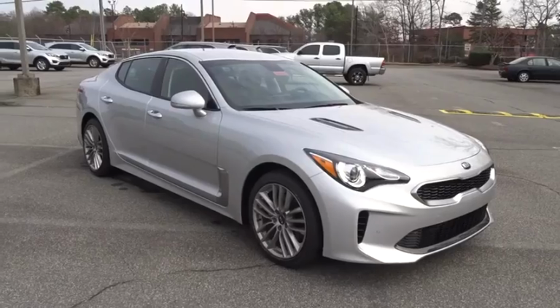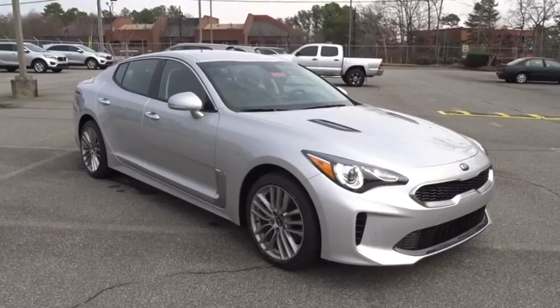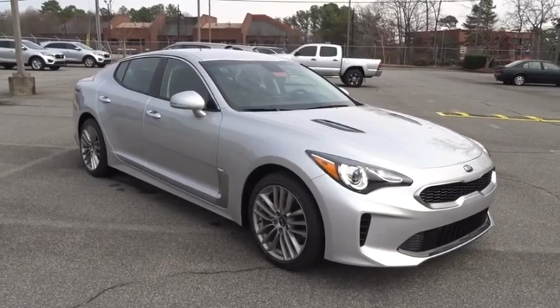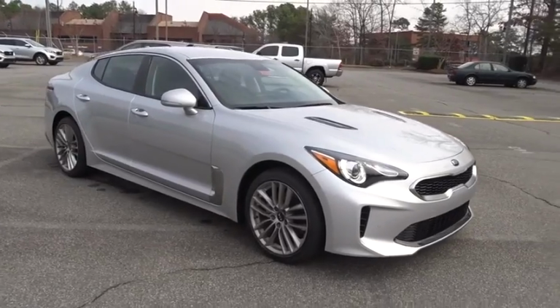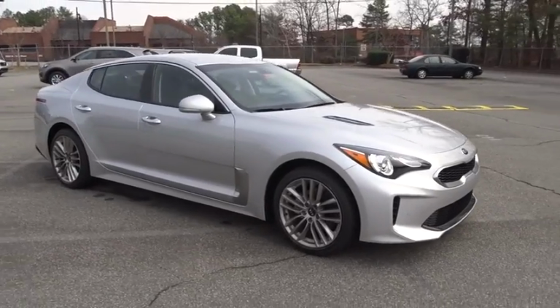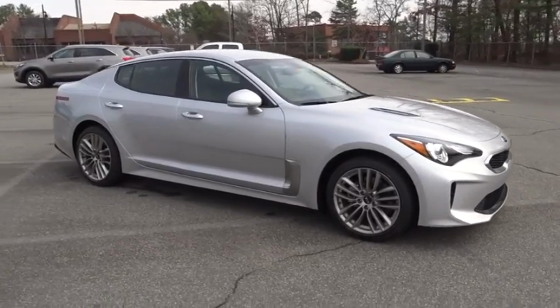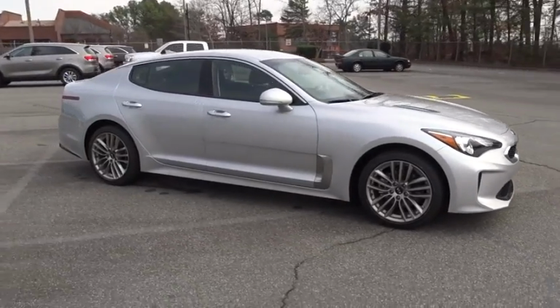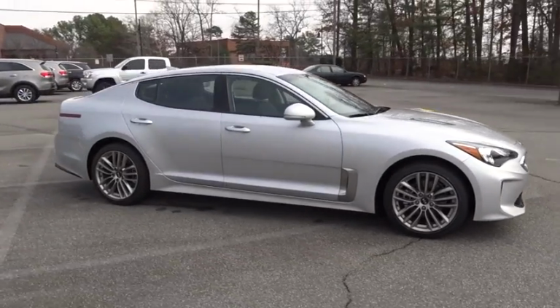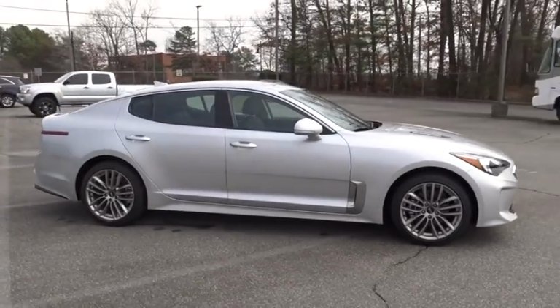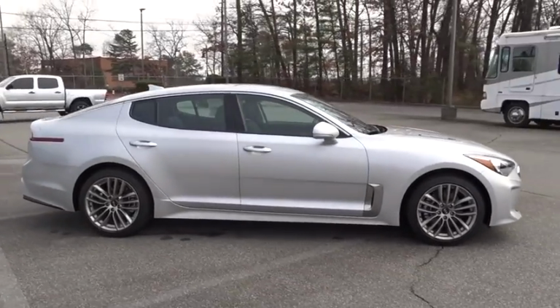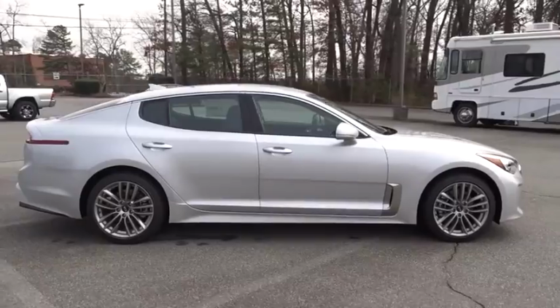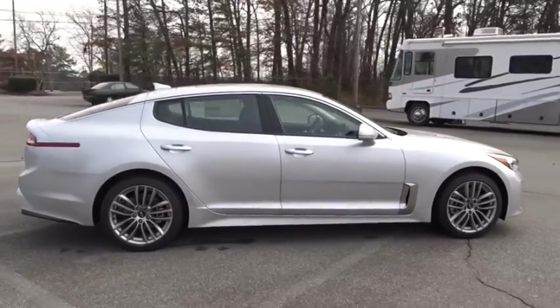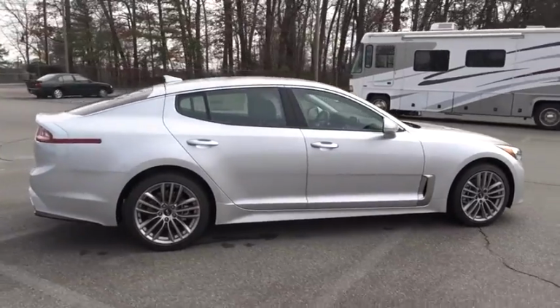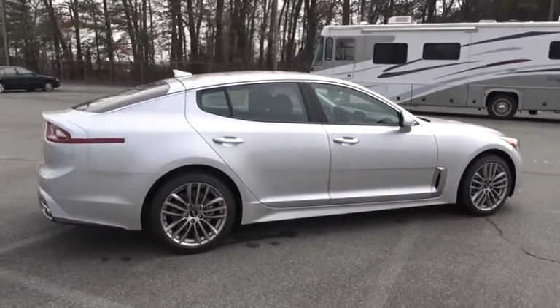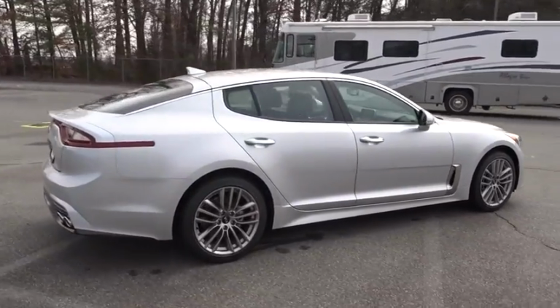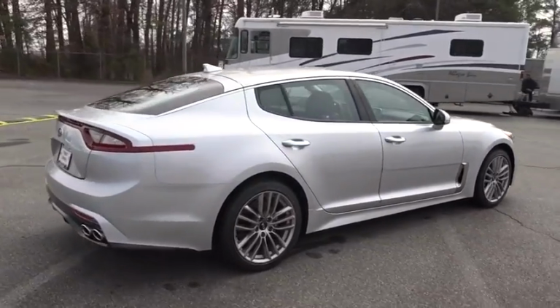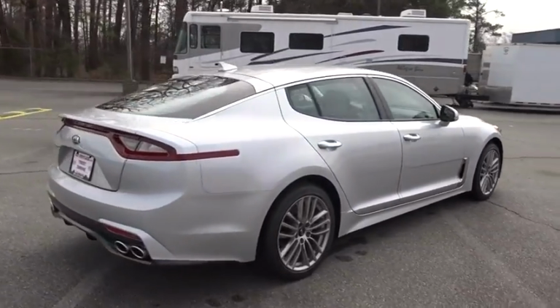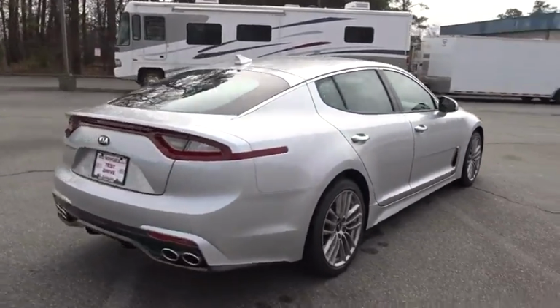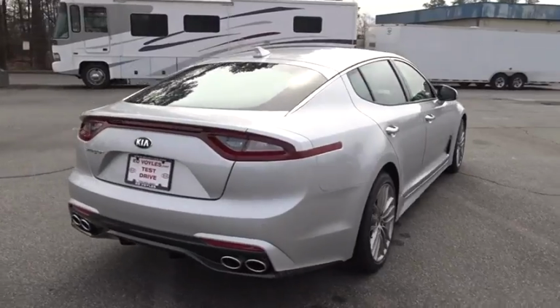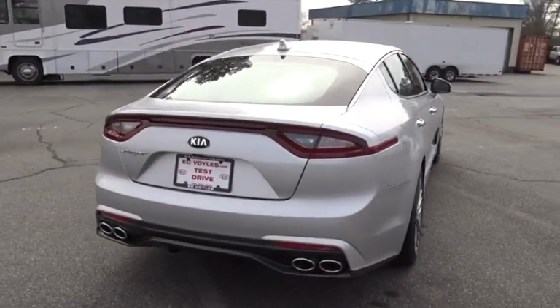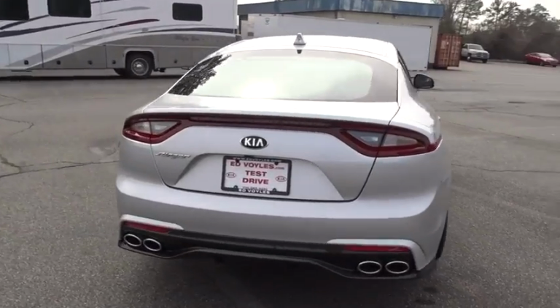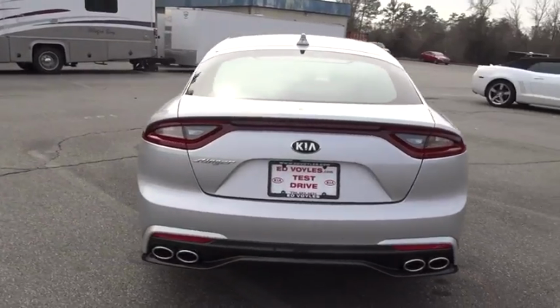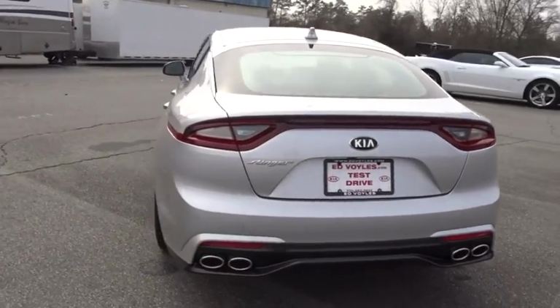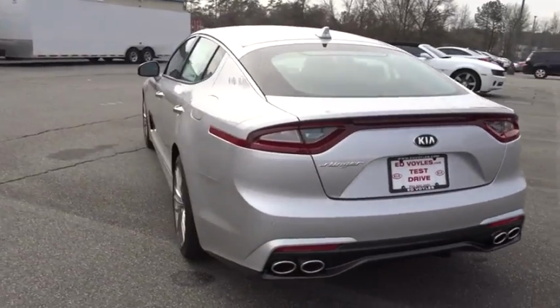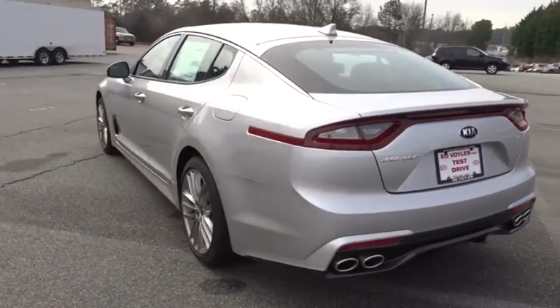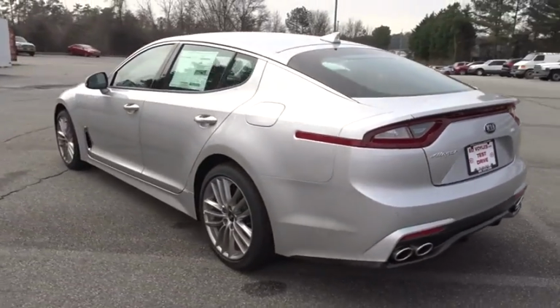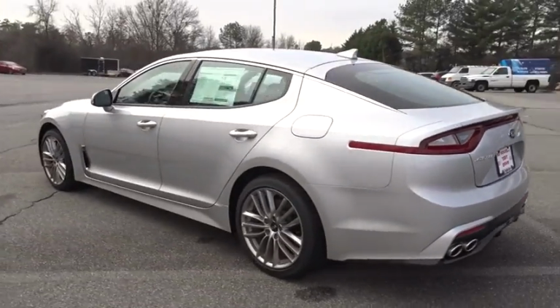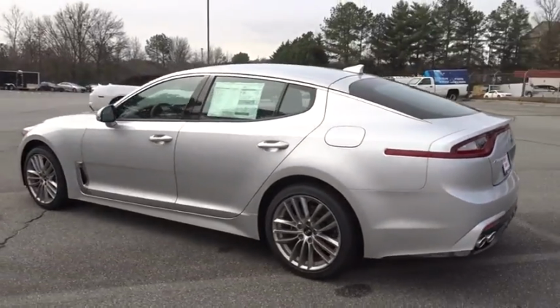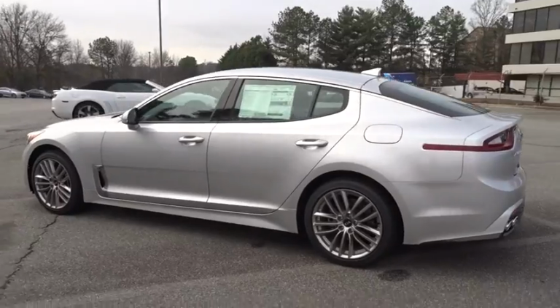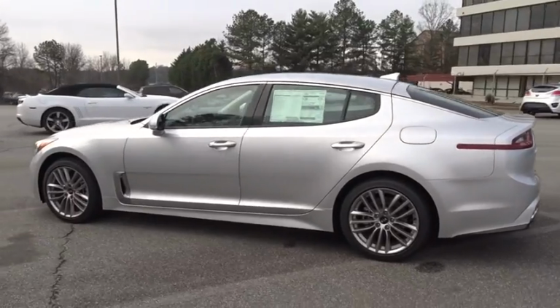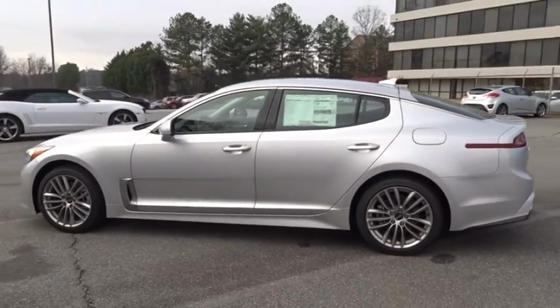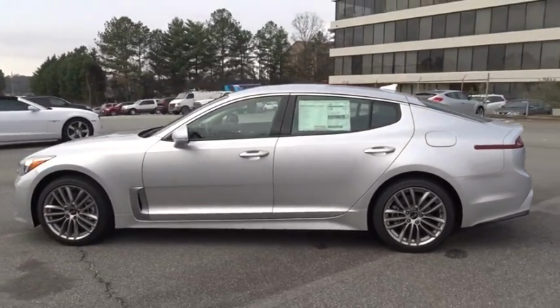The 2018 Kia Stinger. The Kia Stinger has a design that is sure to leave an impression. It offers the perfect combination of a sporty look coupled with a wide variety of luxurious features. Here are some of this vehicle's great options.